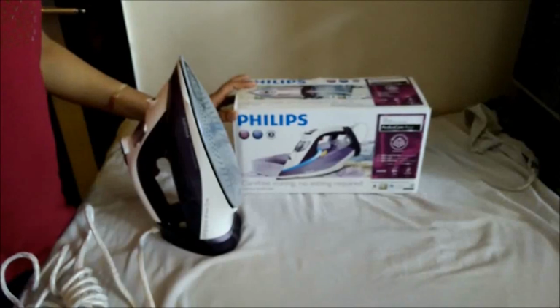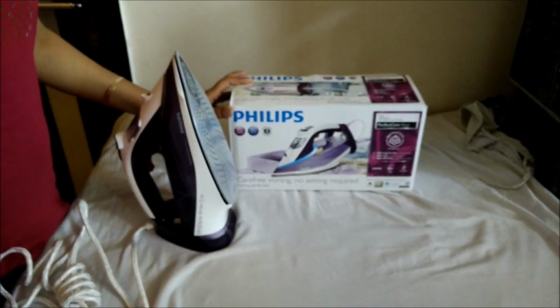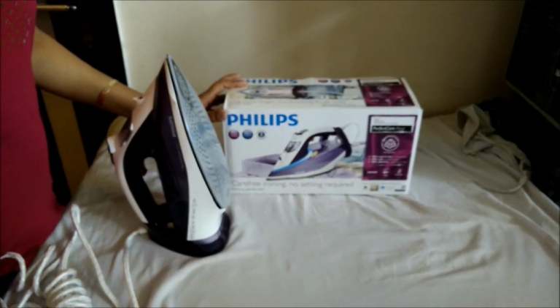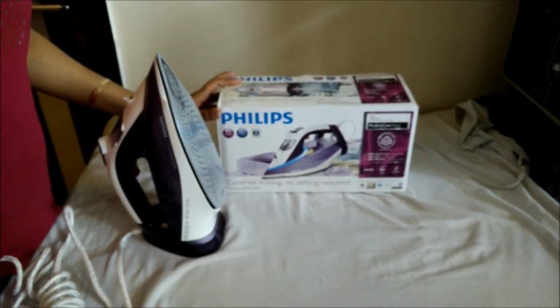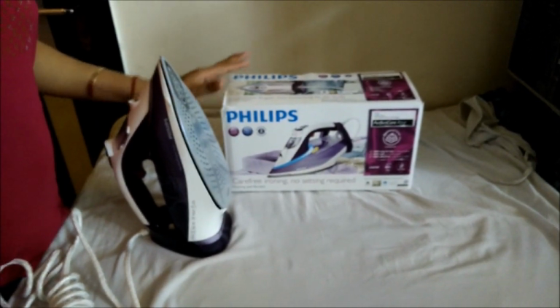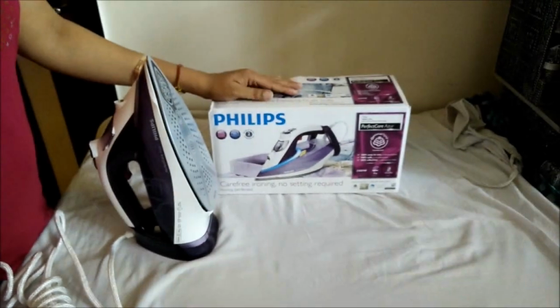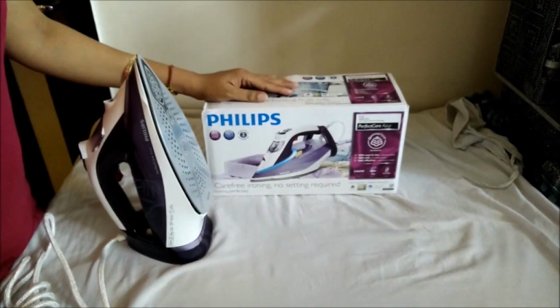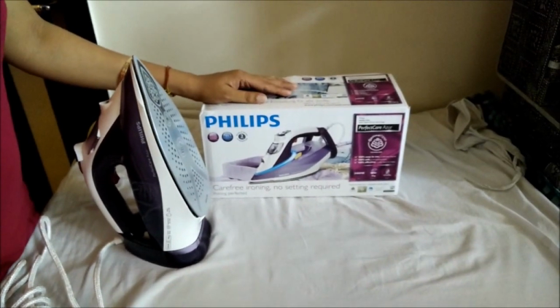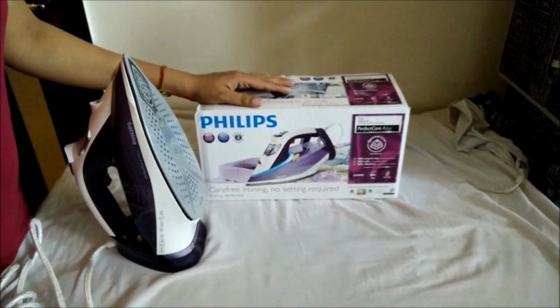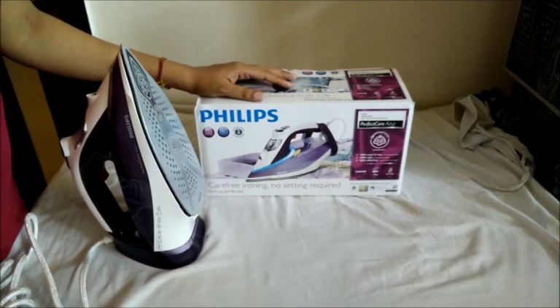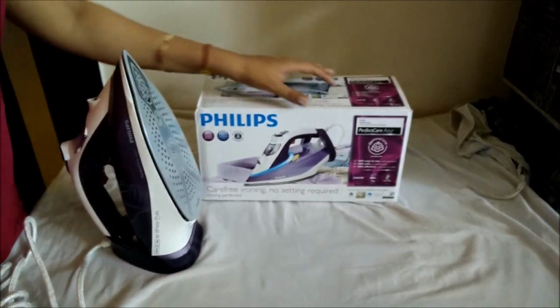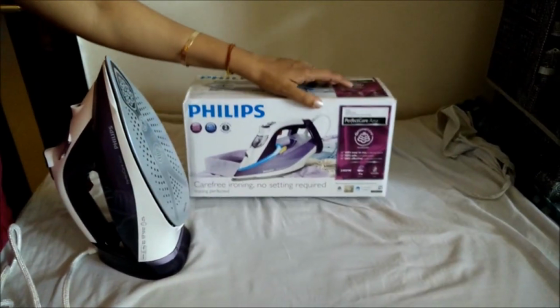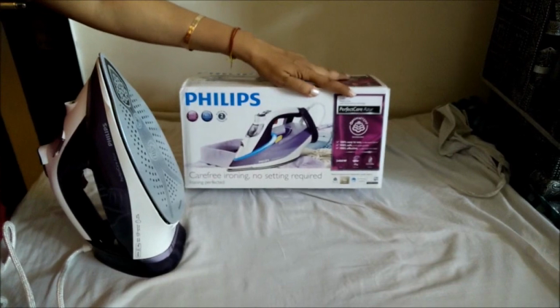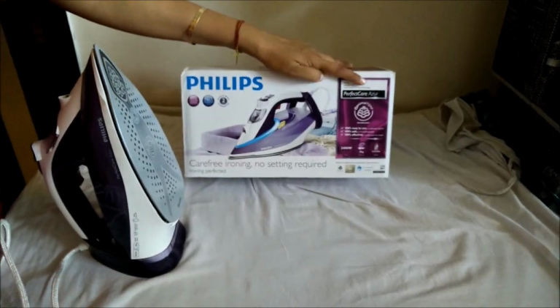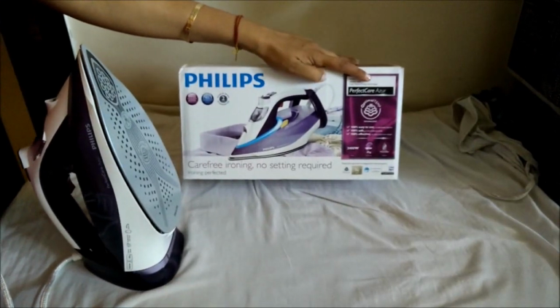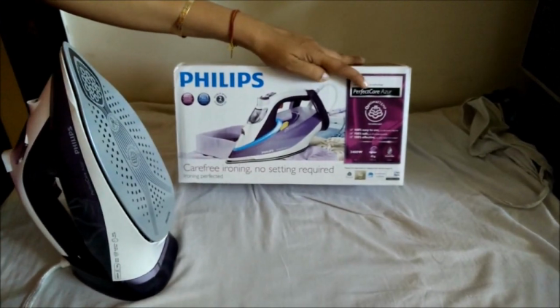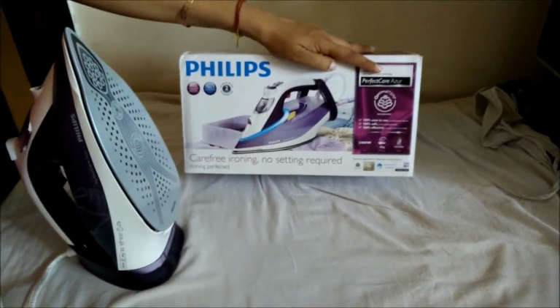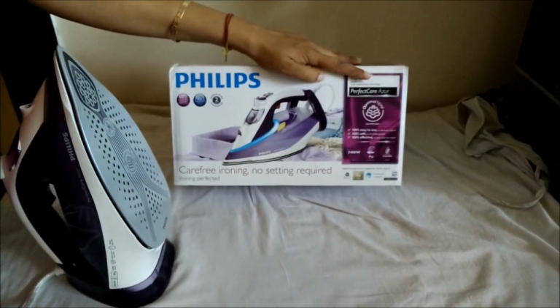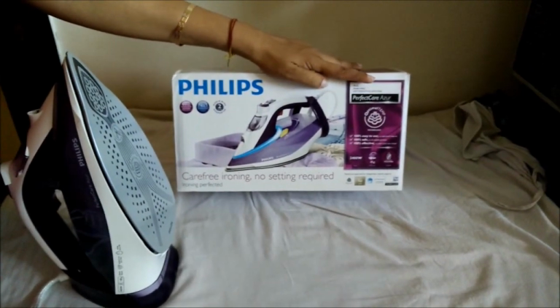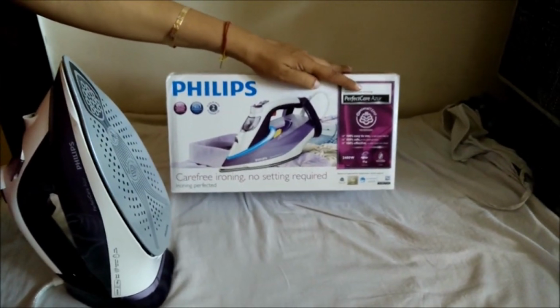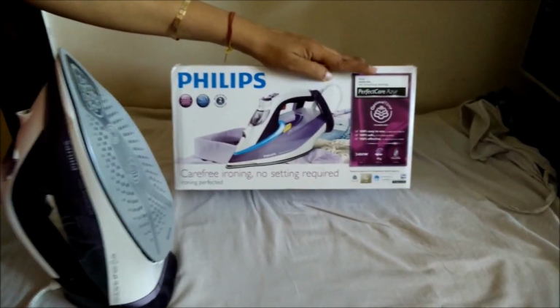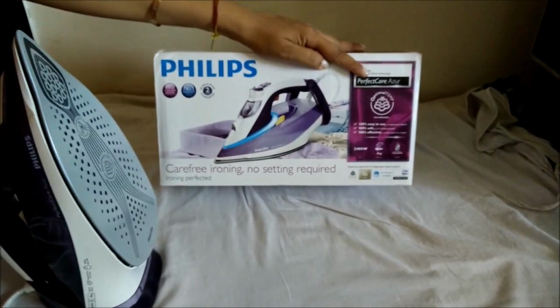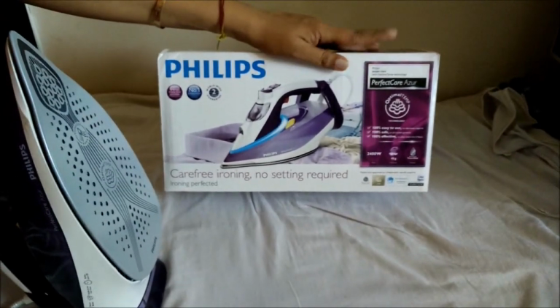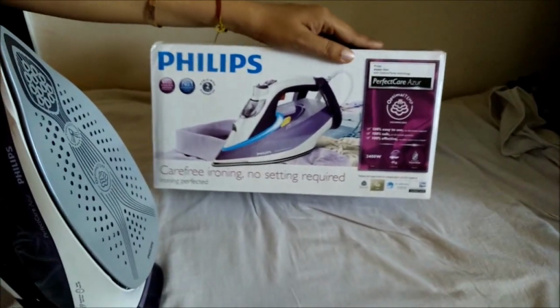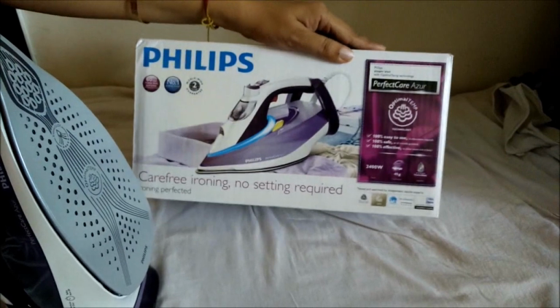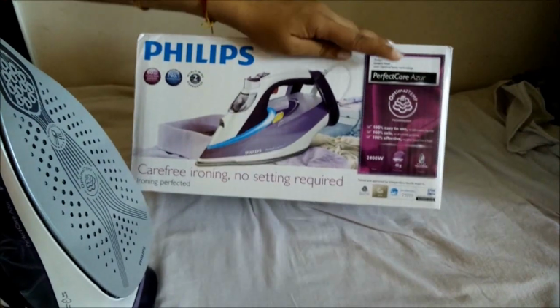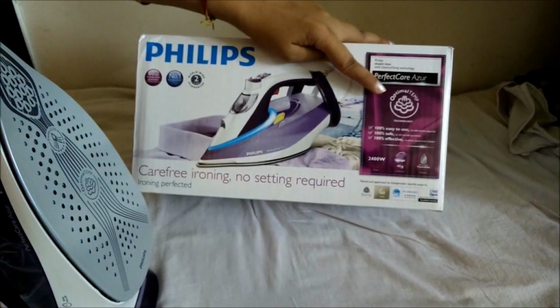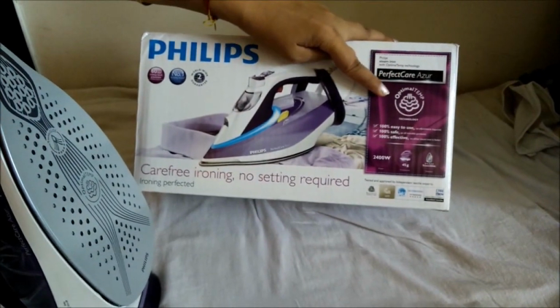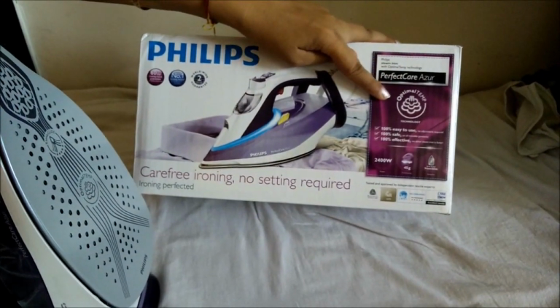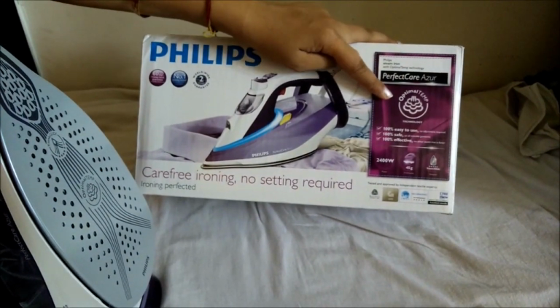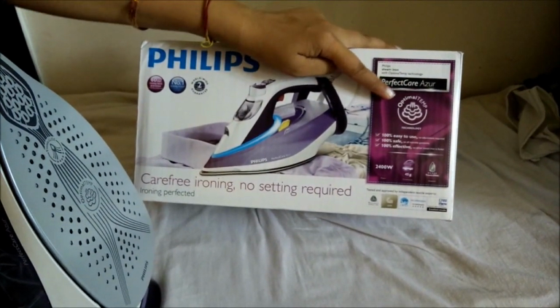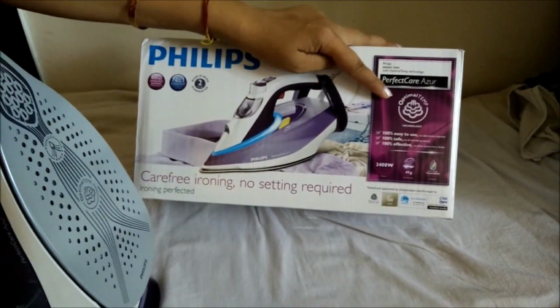Hello everyone, today I have got a new iron from Philips which is the Perfect Care Azure. Perfect Care Azure is a compact version of Perfect Care wherein the optimal temp technology has been given in the compact form.